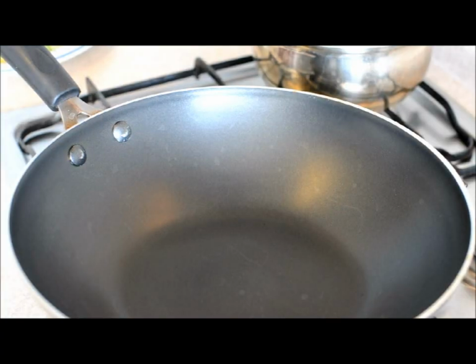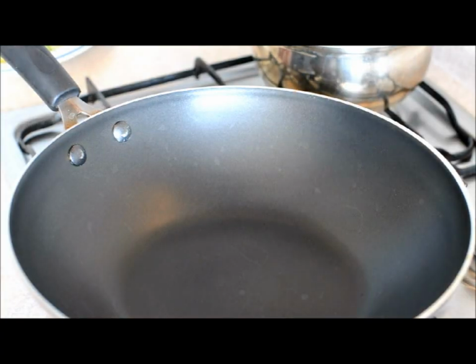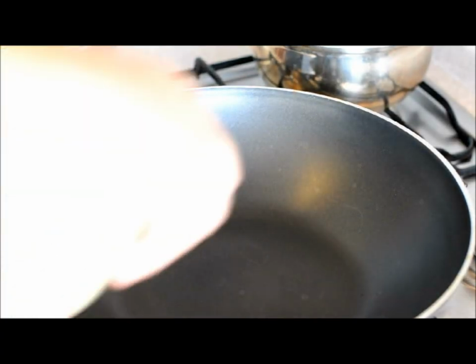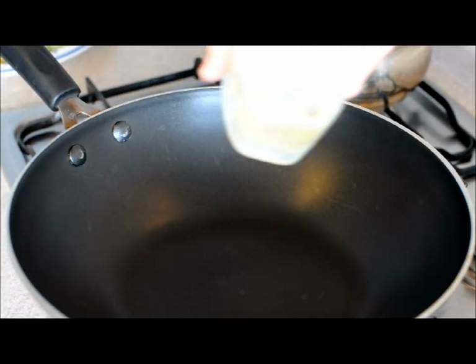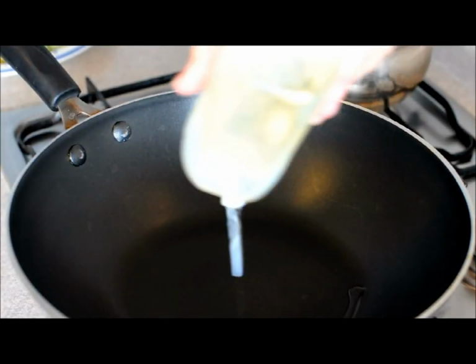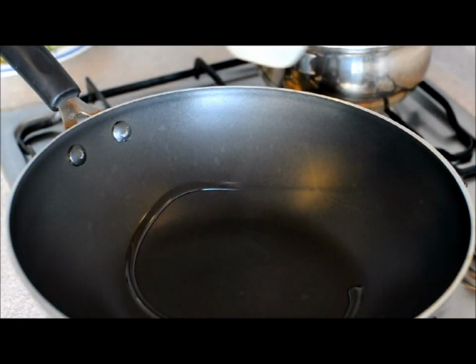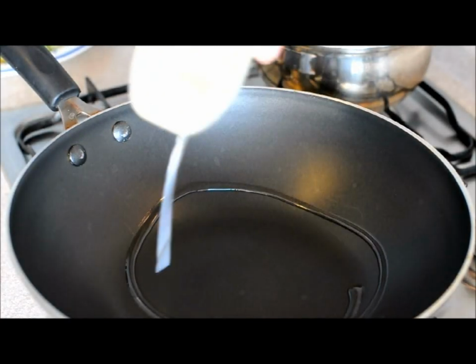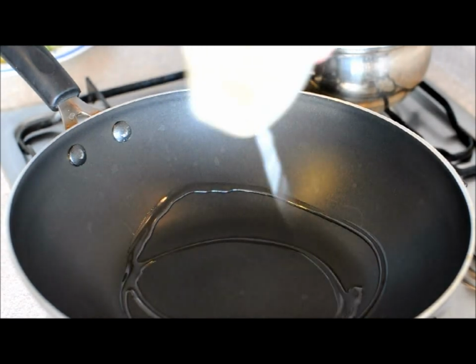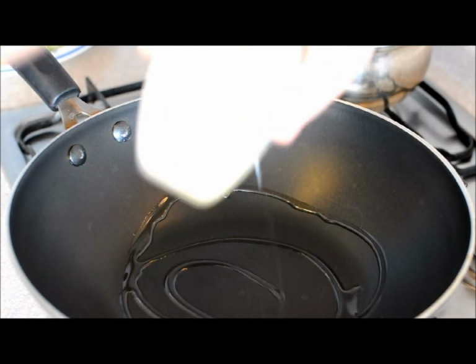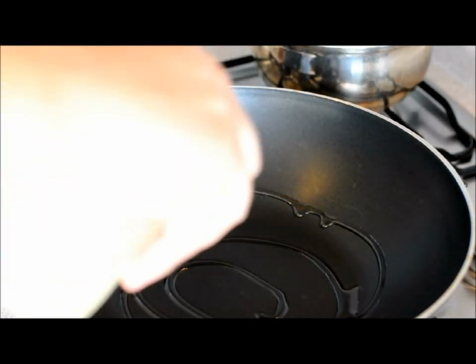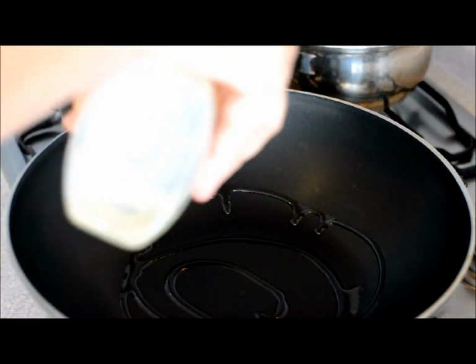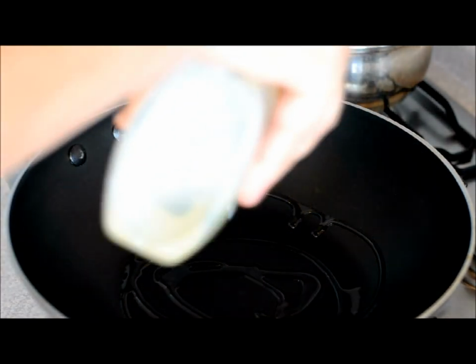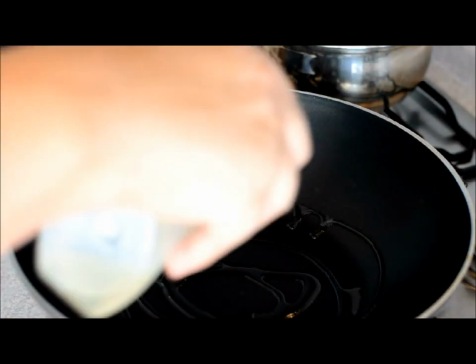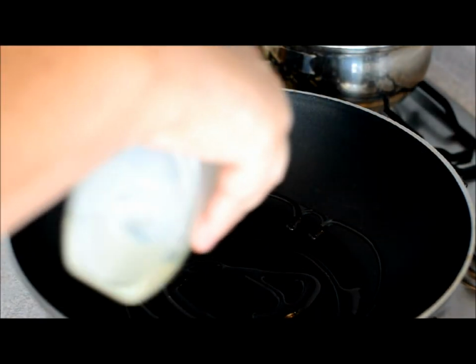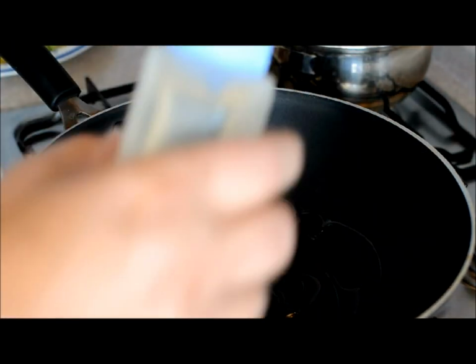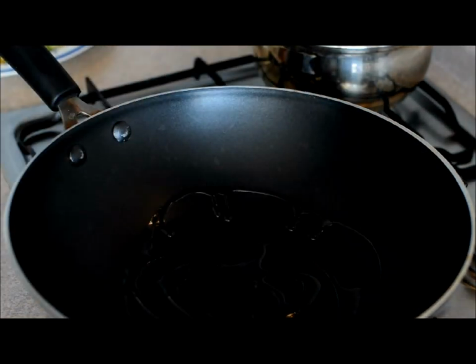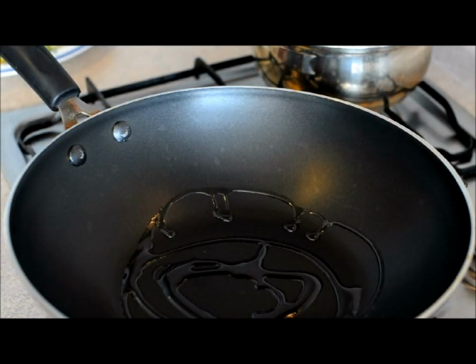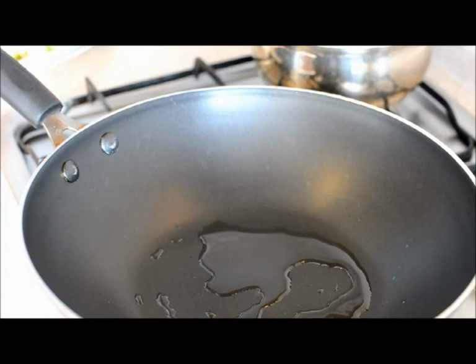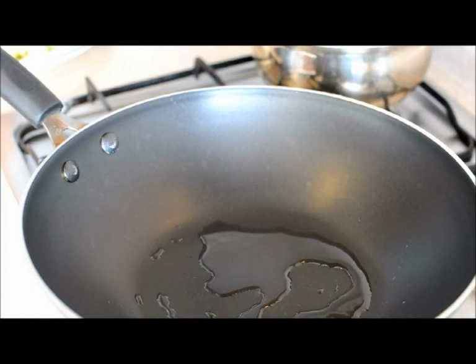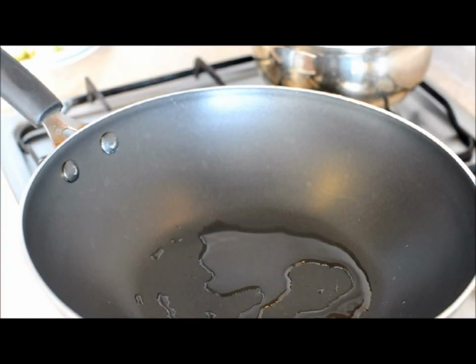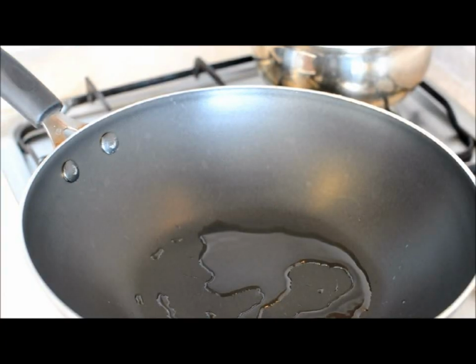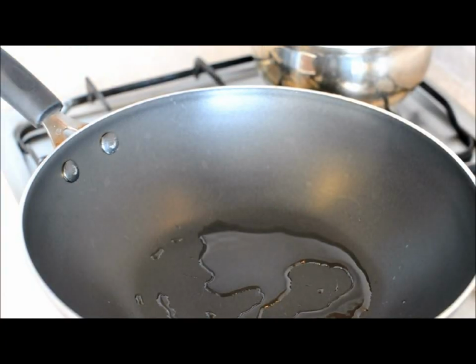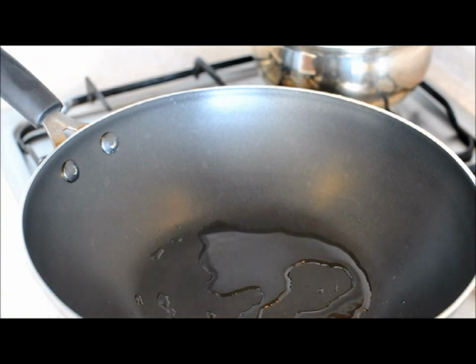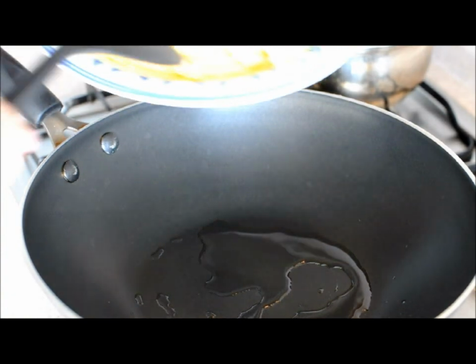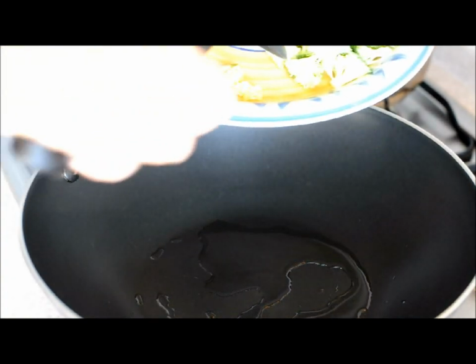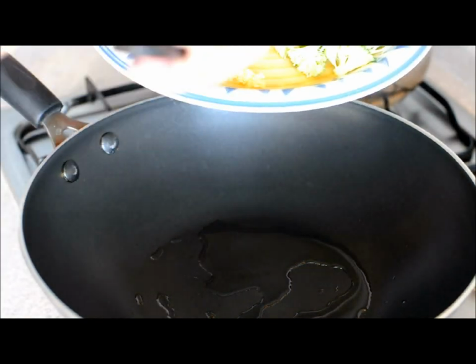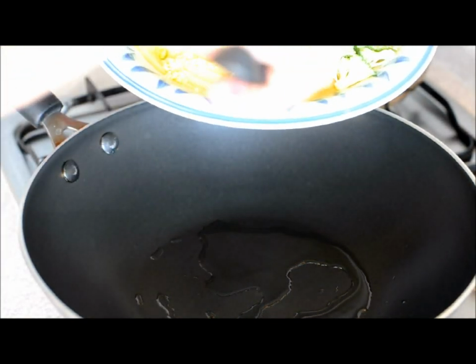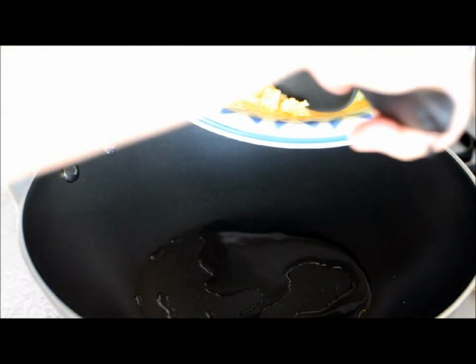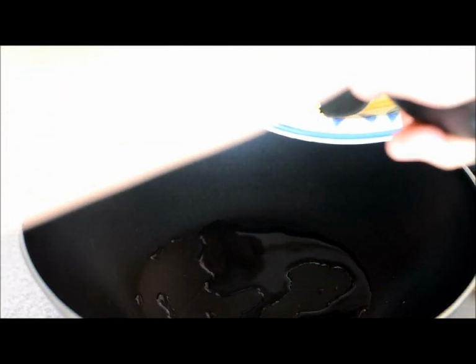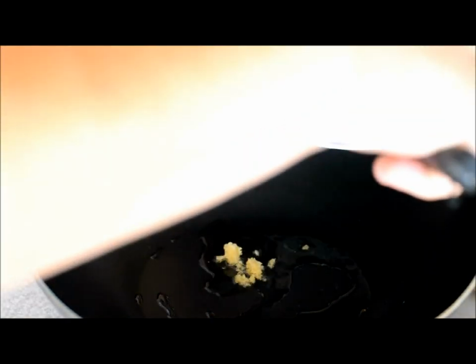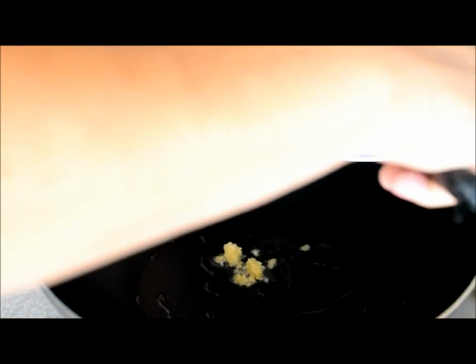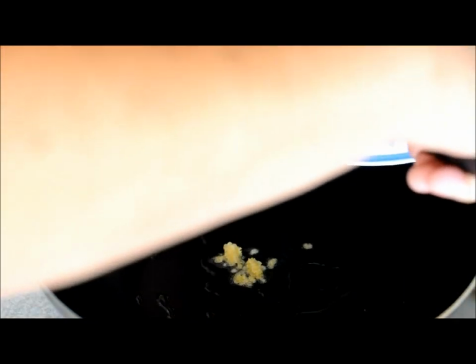A little soy sauce and a little sesame oil. I'm going to get the pan heating up, add a little oil — I don't want to add too much, it's a non-stick pan. Let's start adding our veggies, starting with our garlic and ginger.